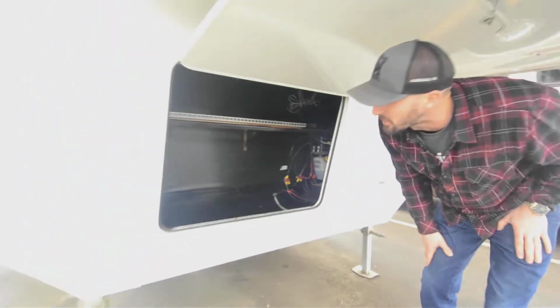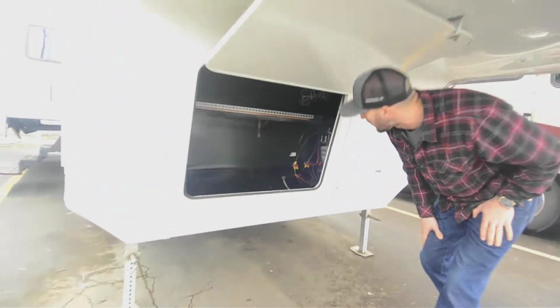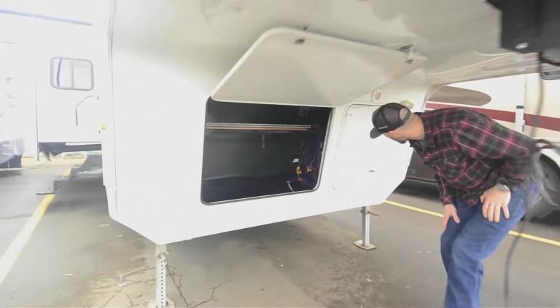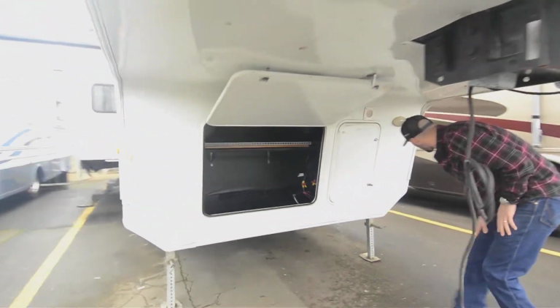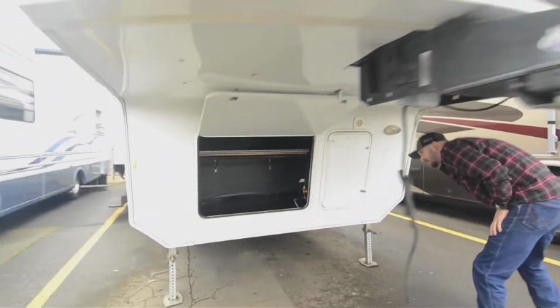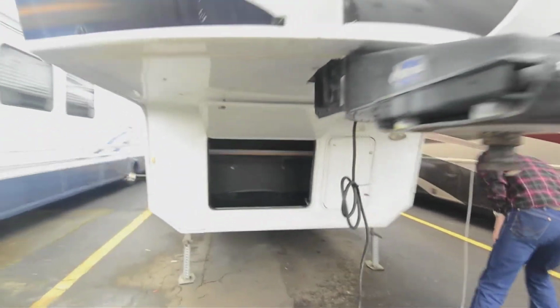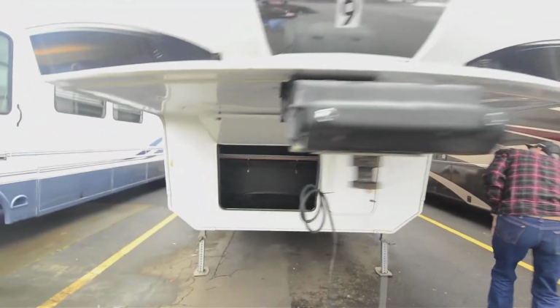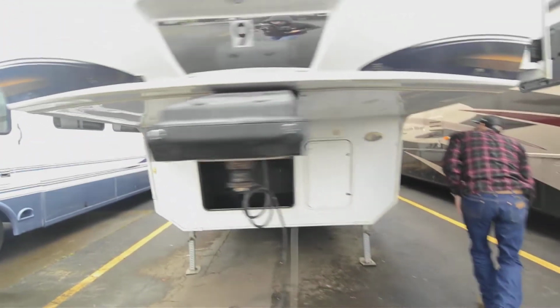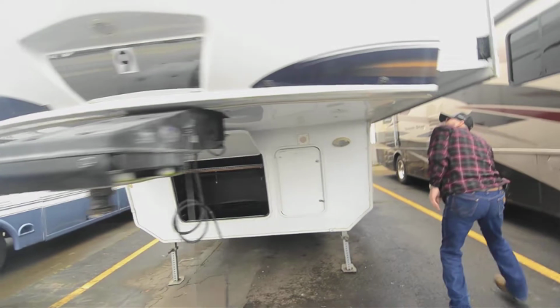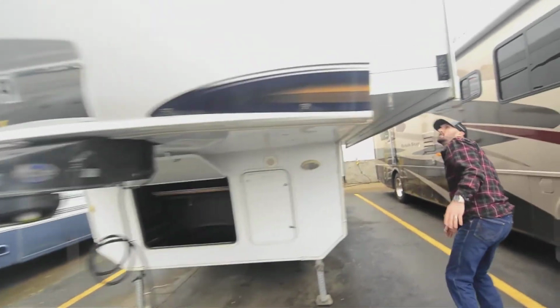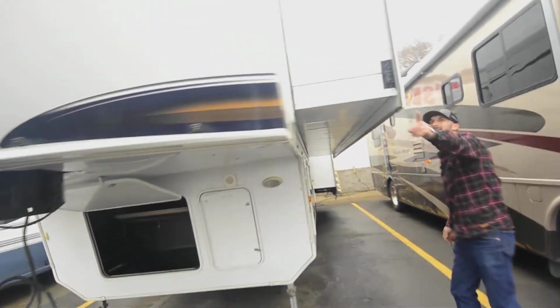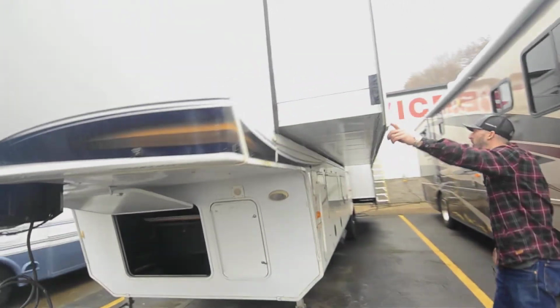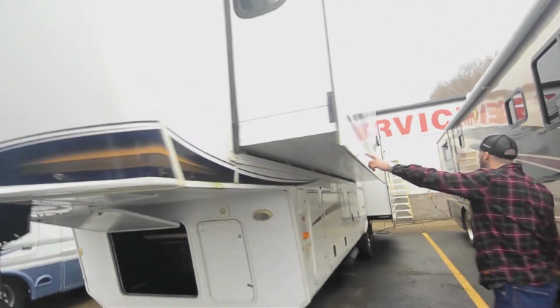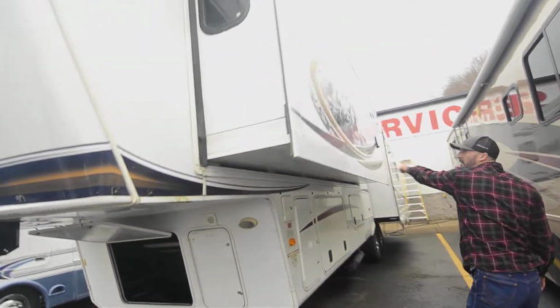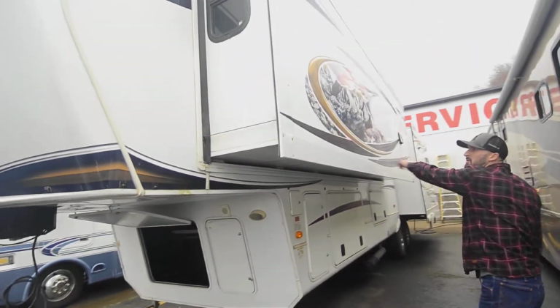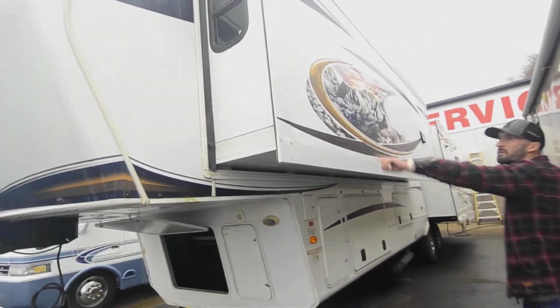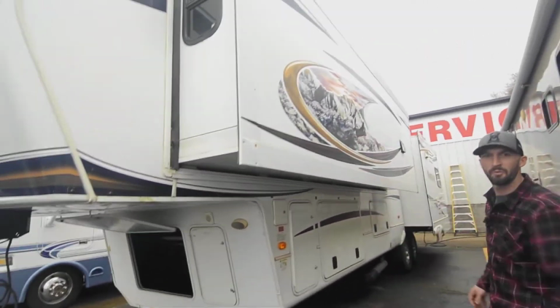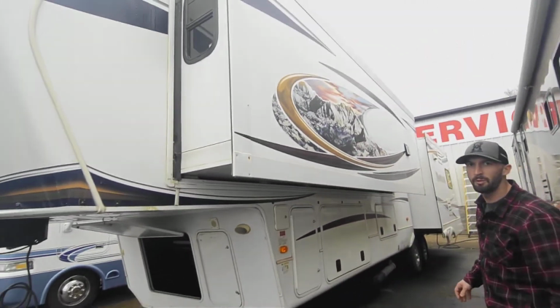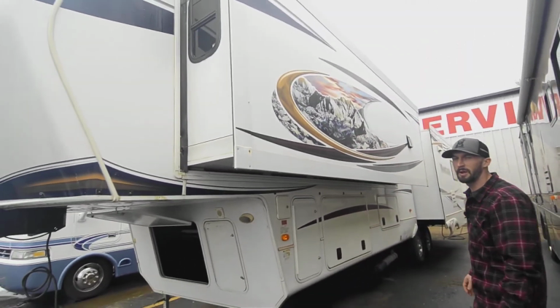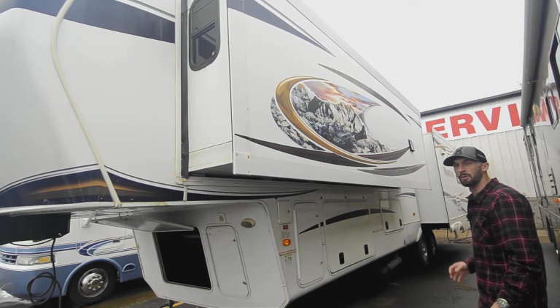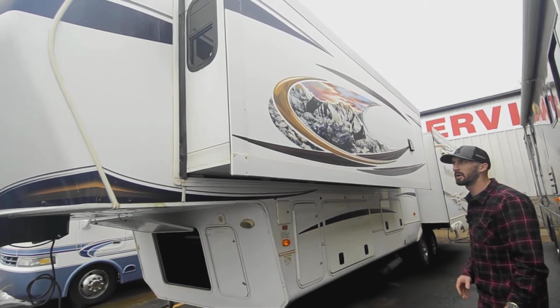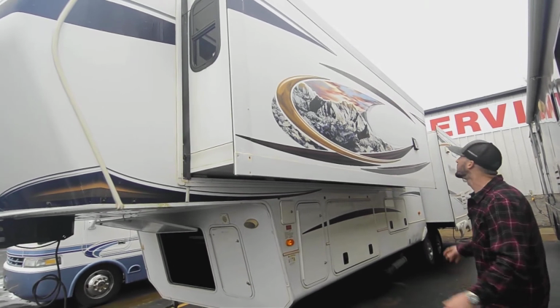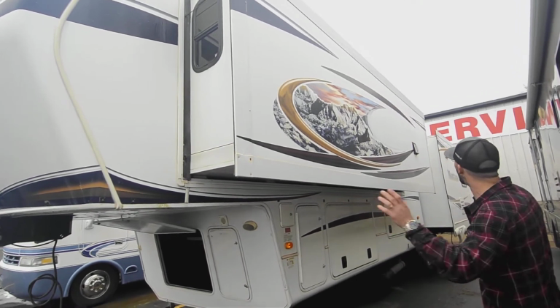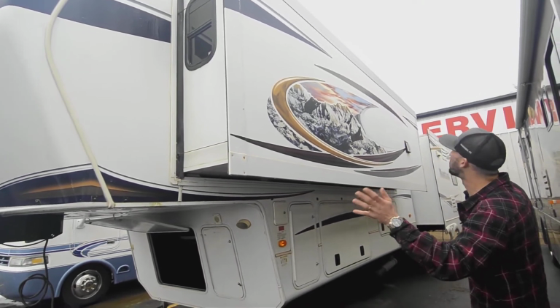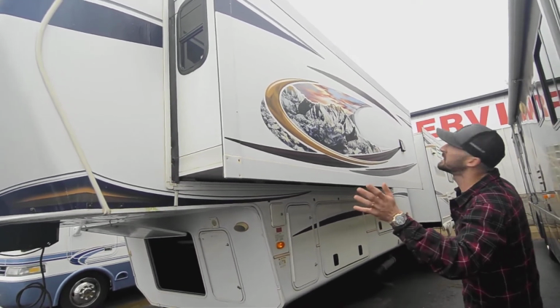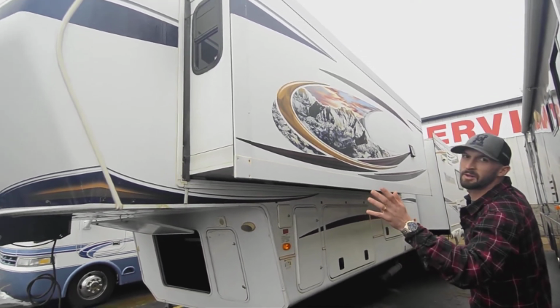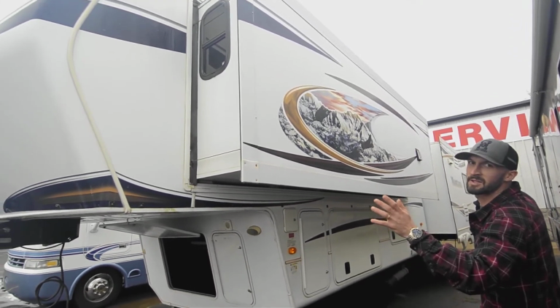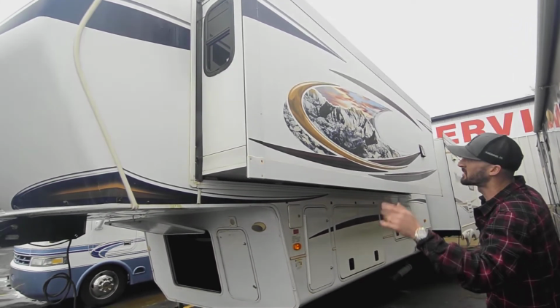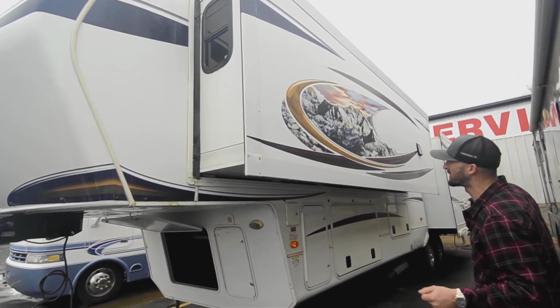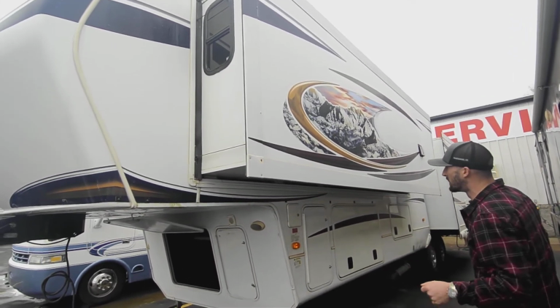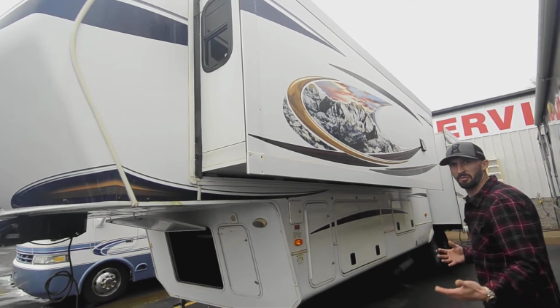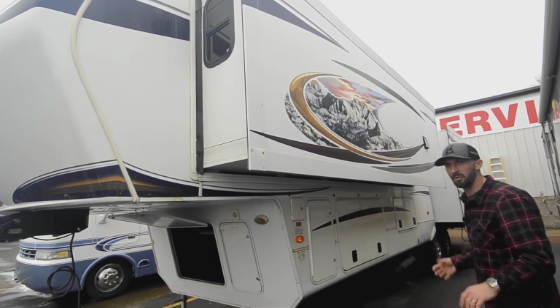Coming around to the driver's side, you see this nice big long slide up in your bedroom area — makes for a really cool floor plan. We'll see more of that on the inside, but notice you don't normally see these big long slides on fifth wheels like this, especially on a rear living room model.